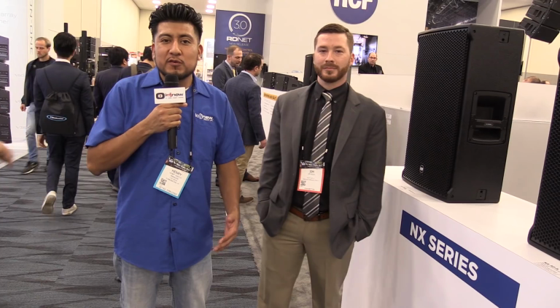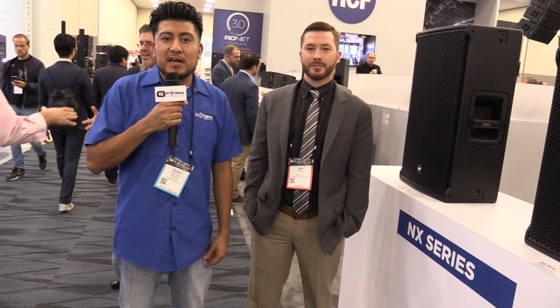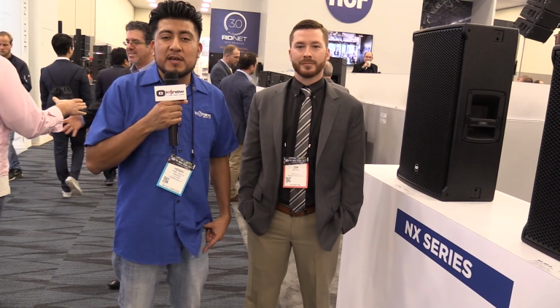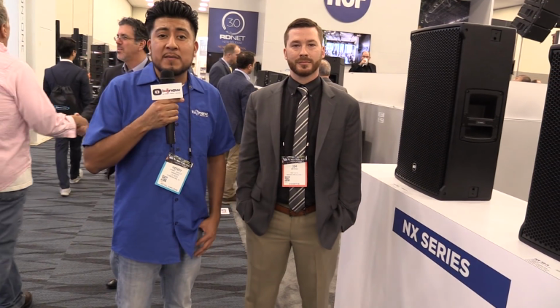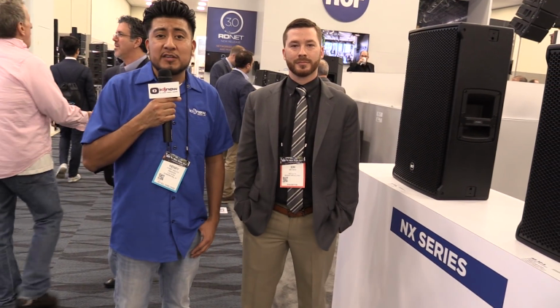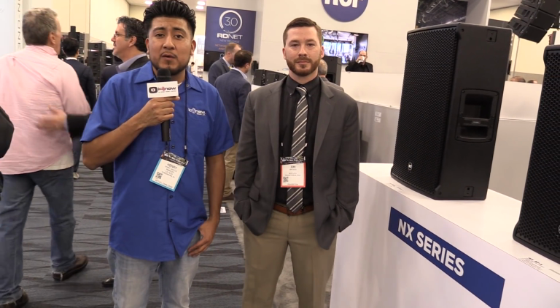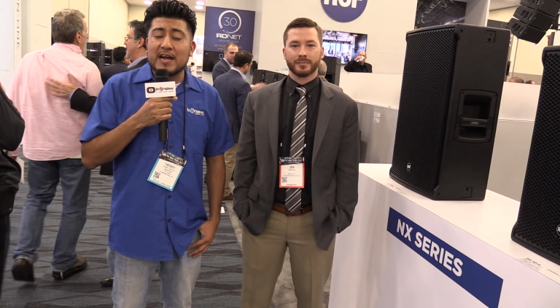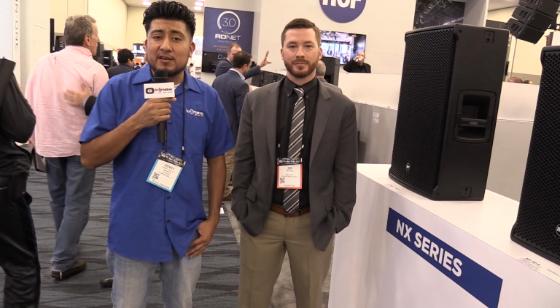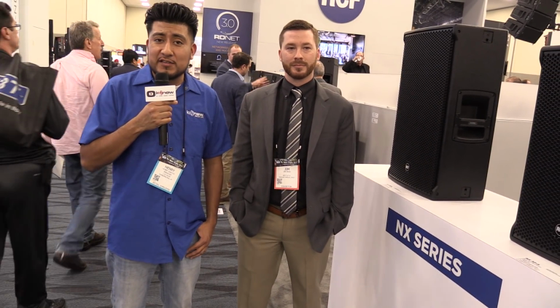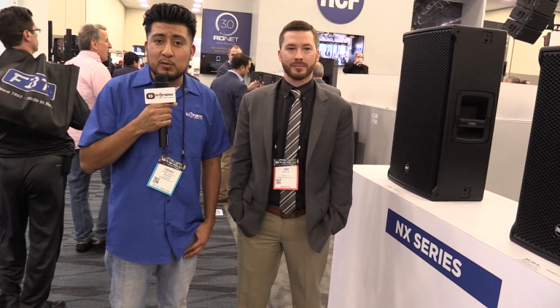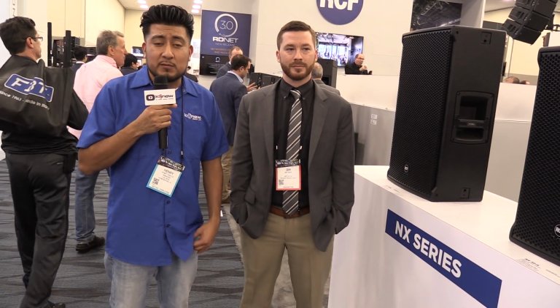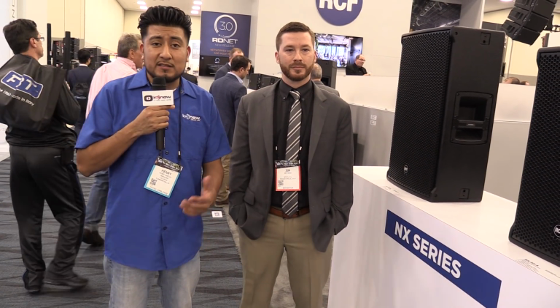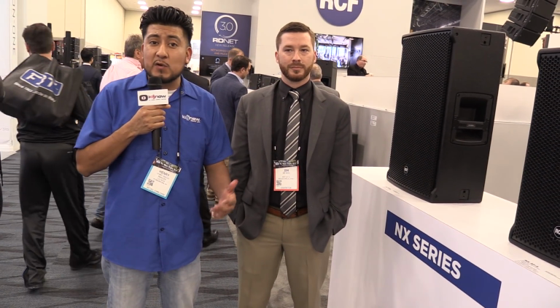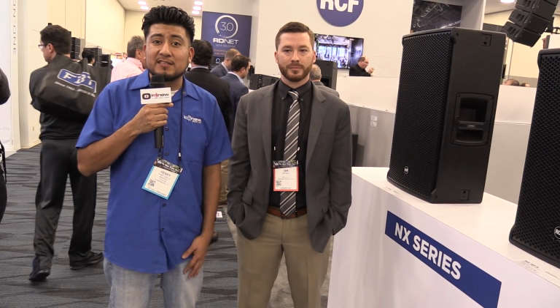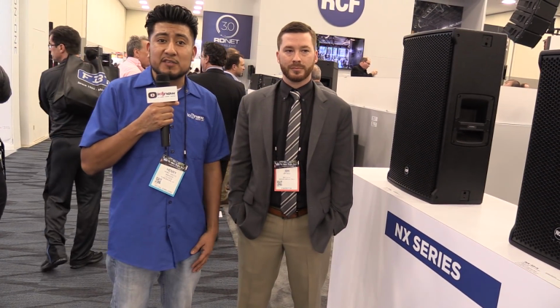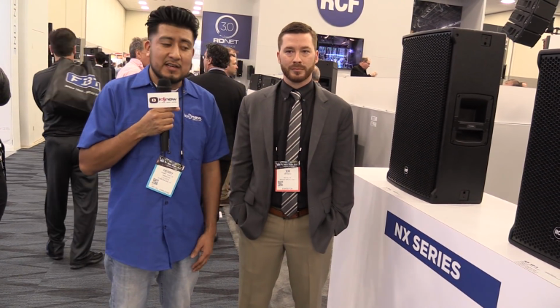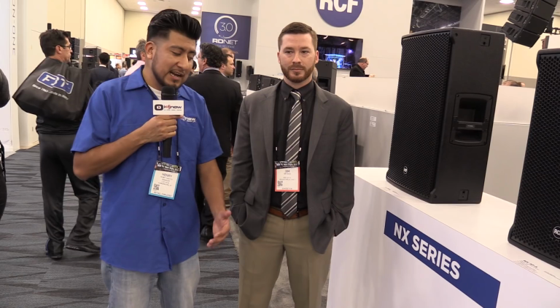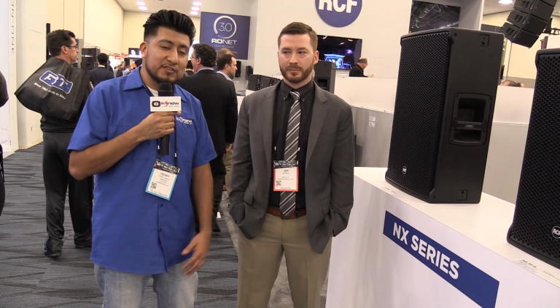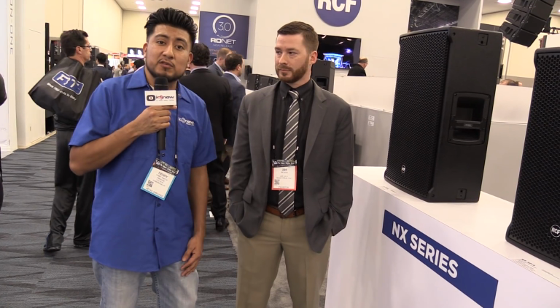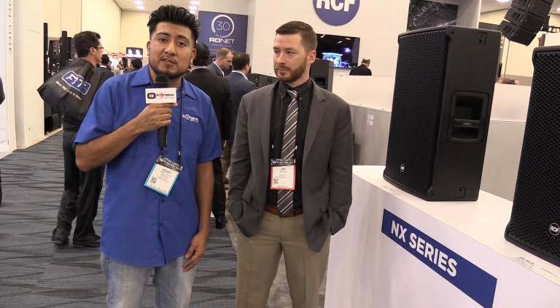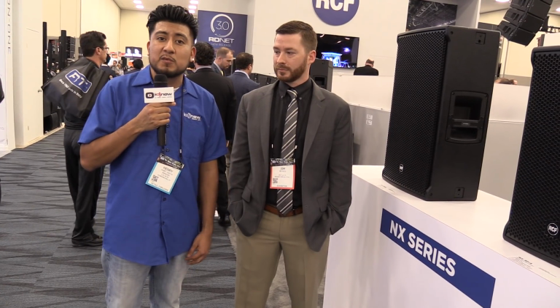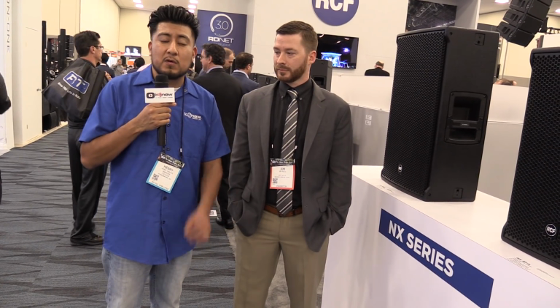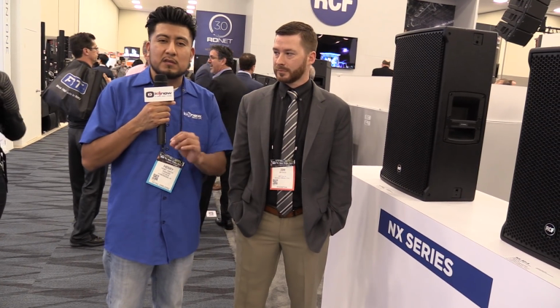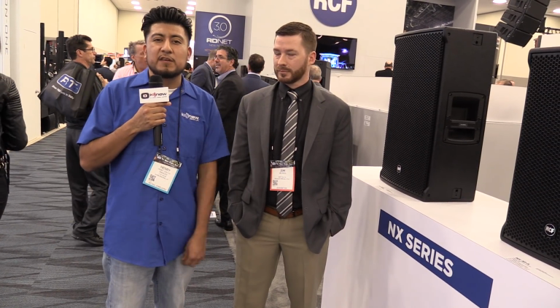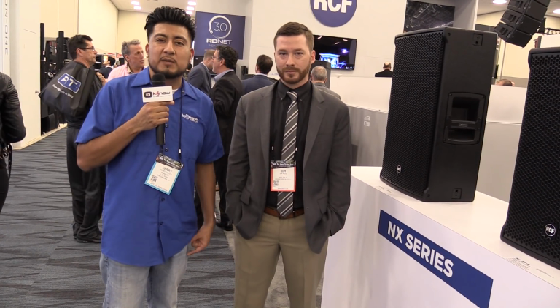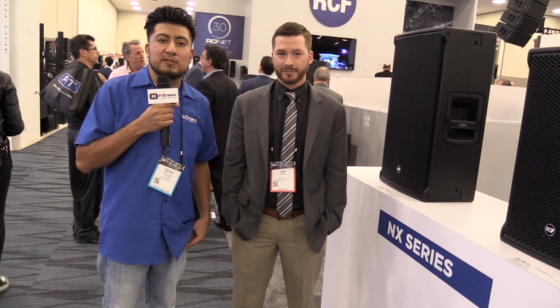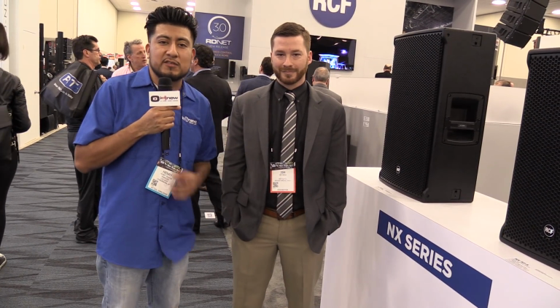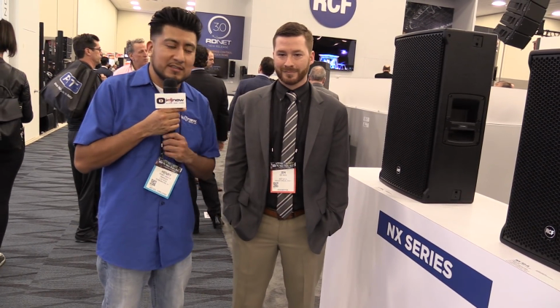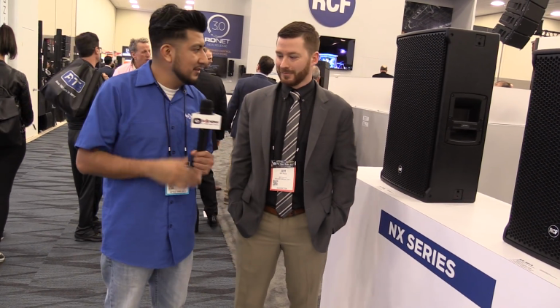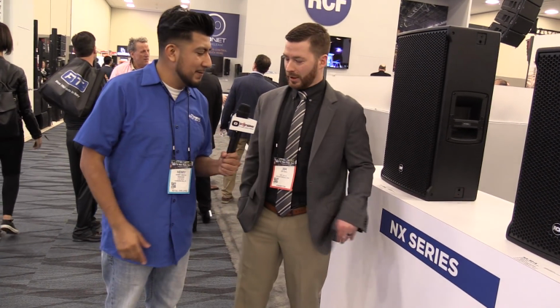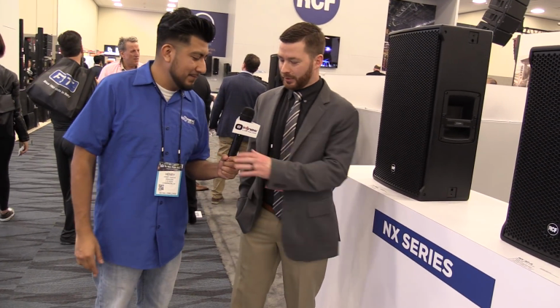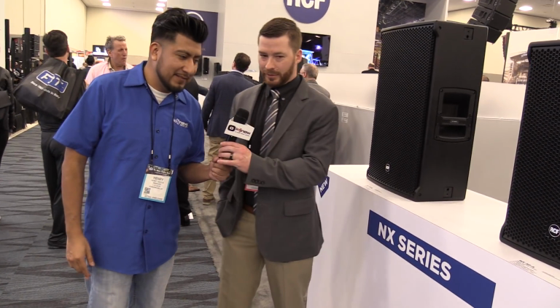What's going on guys, it's me Henry from IDJ Now. We're here at the RCF booth and we got the new NX series. I've got Jim here, who's going to tell us a little bit more about the key features of this new series. Thank you, Henry.